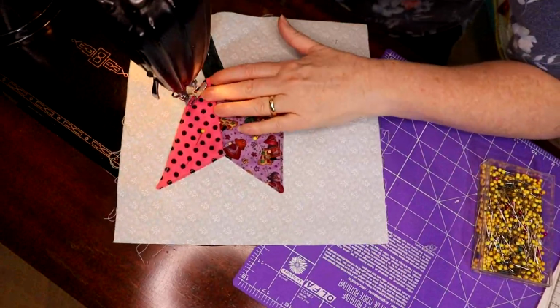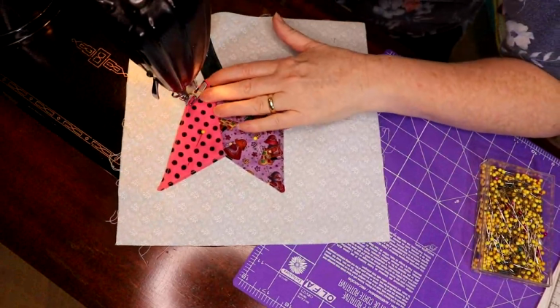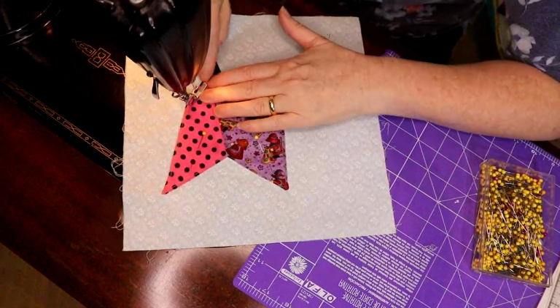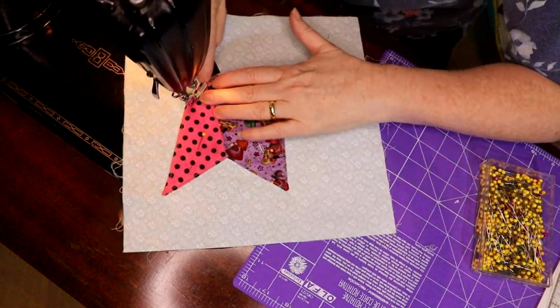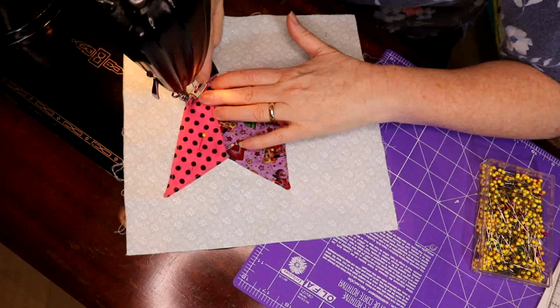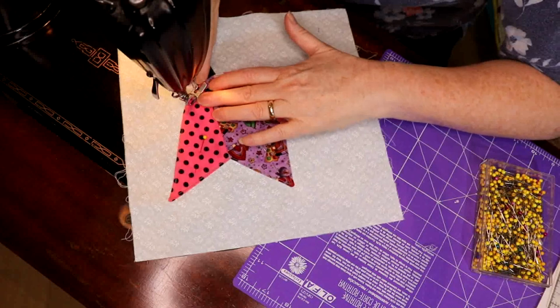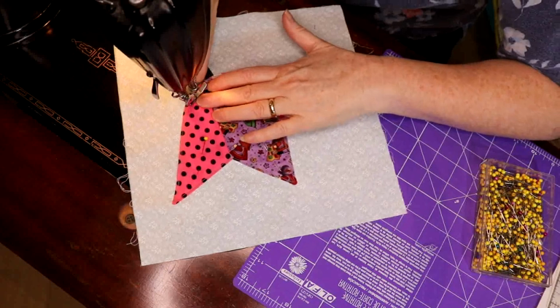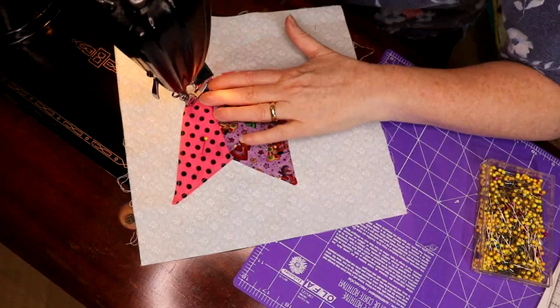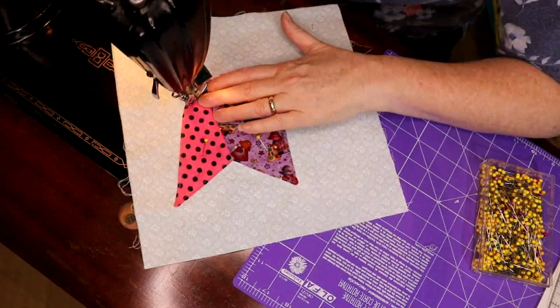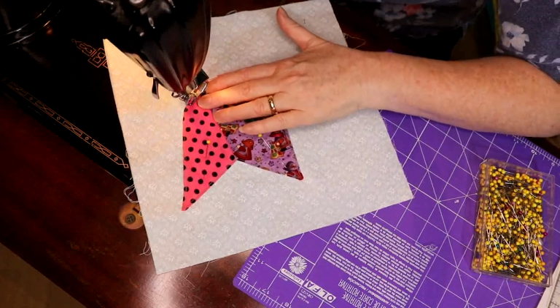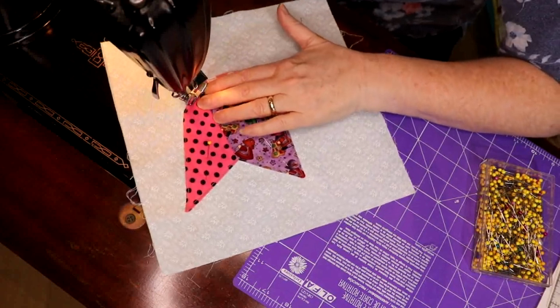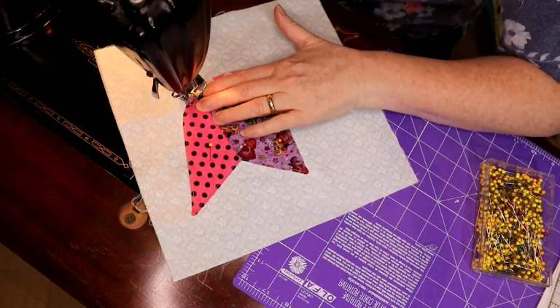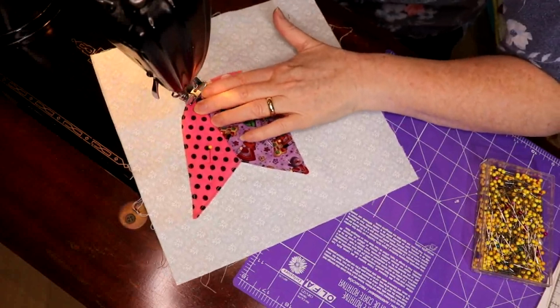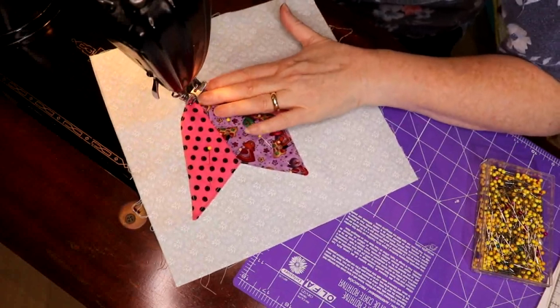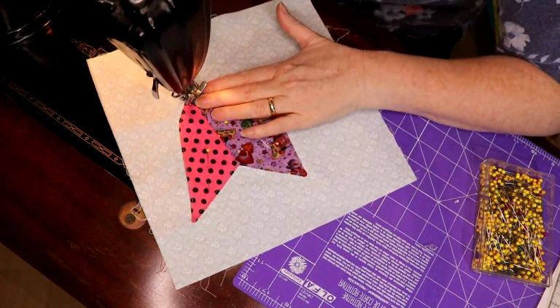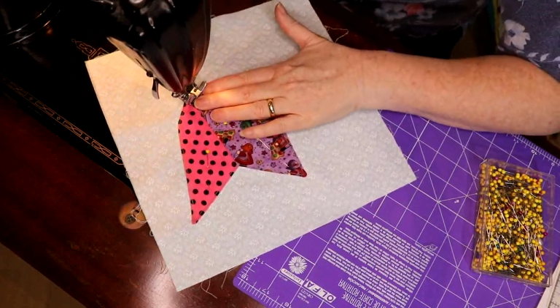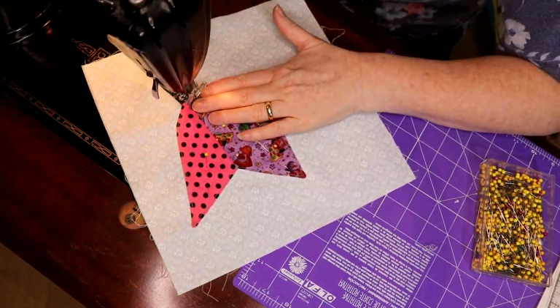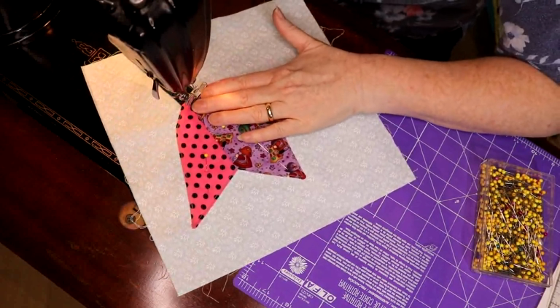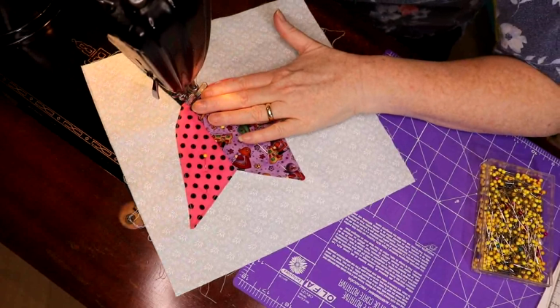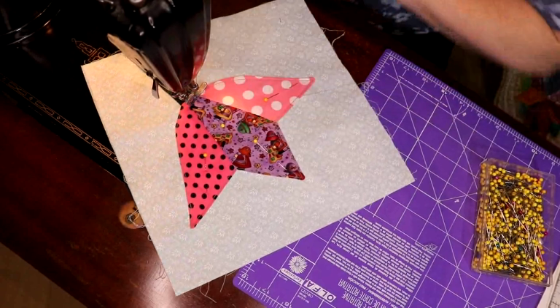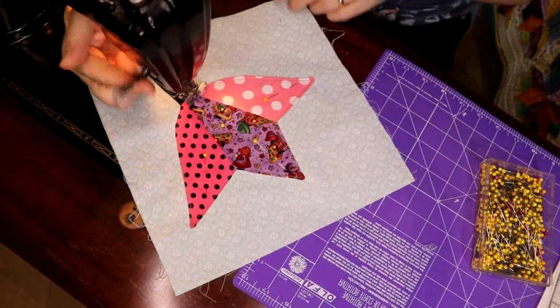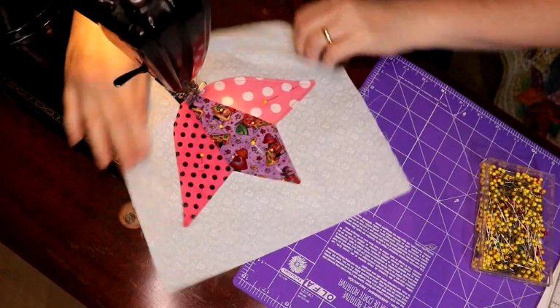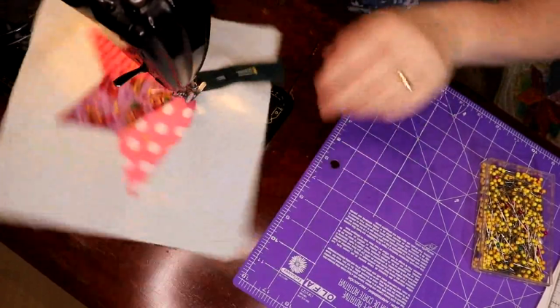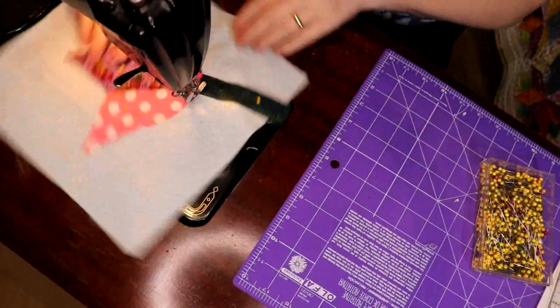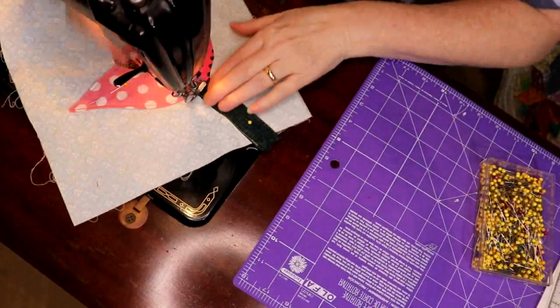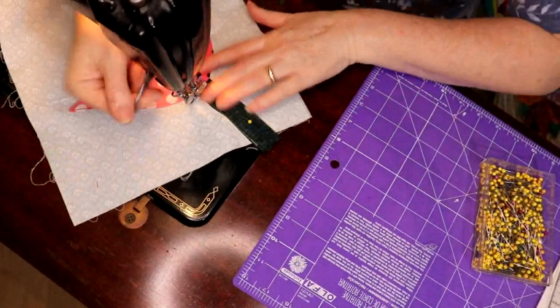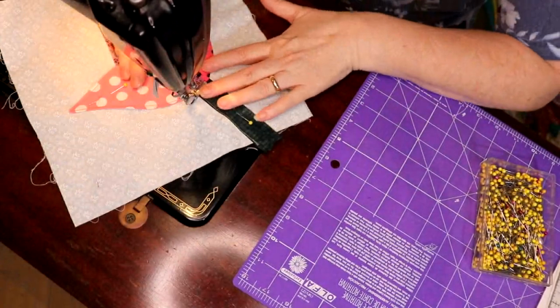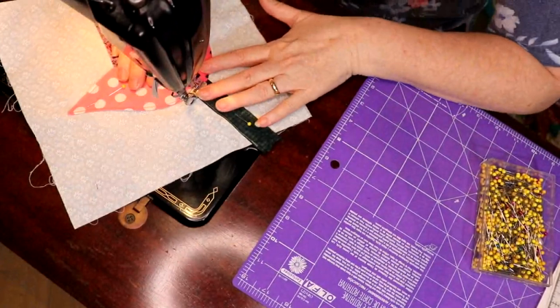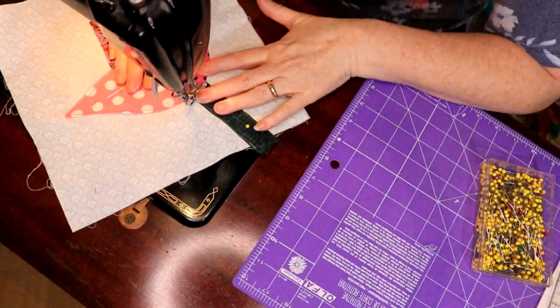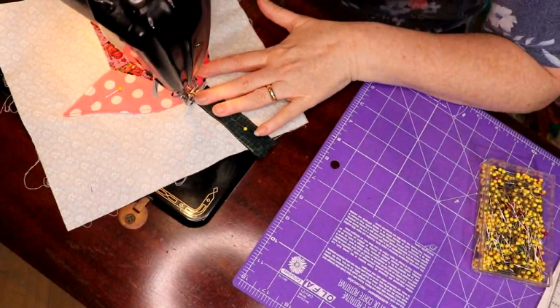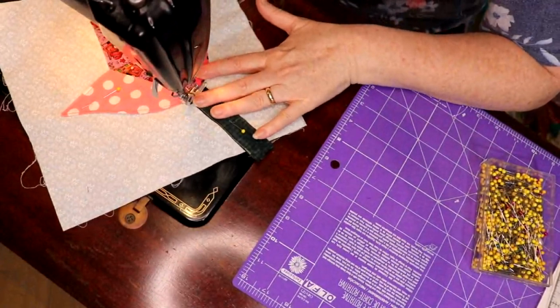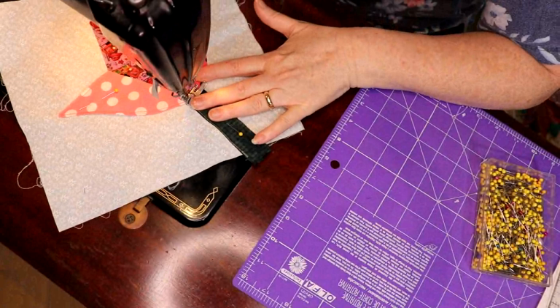Gently follow the curve all the way down and across the bottom. You want to go backwards and cross that bottom.